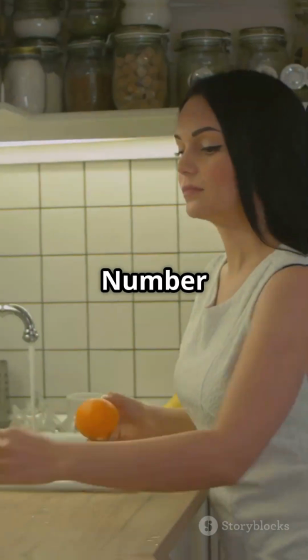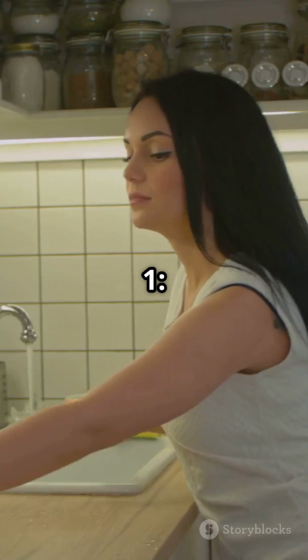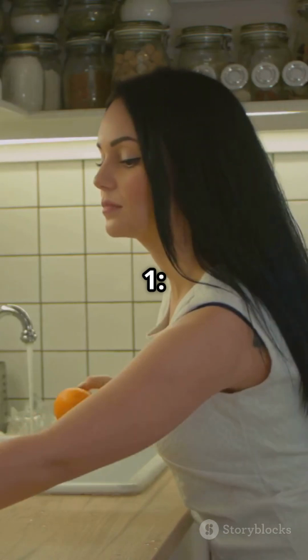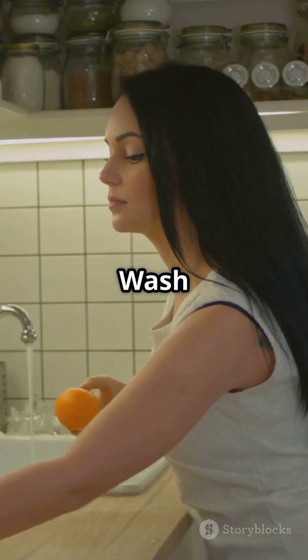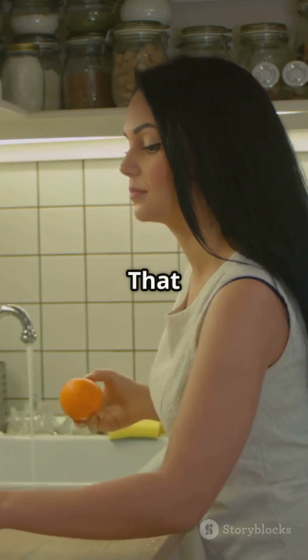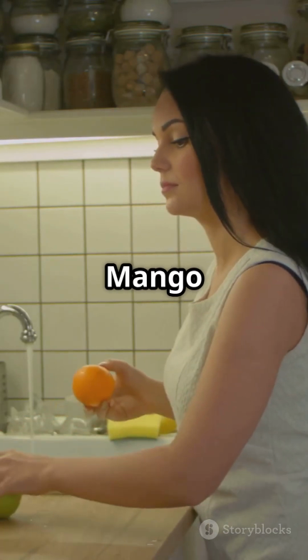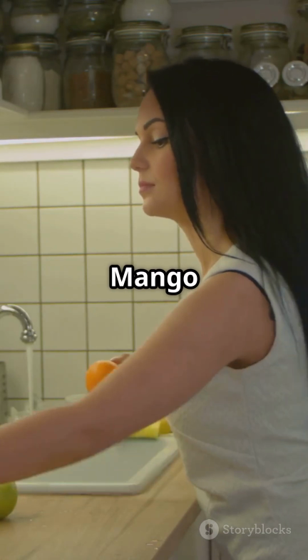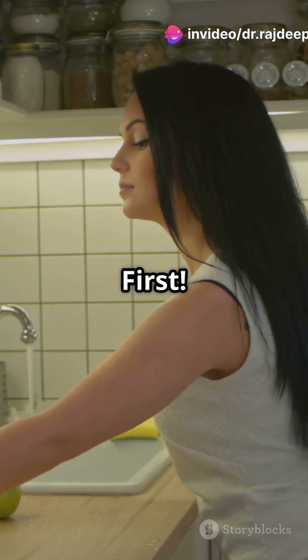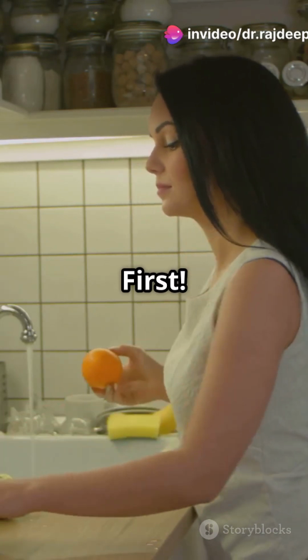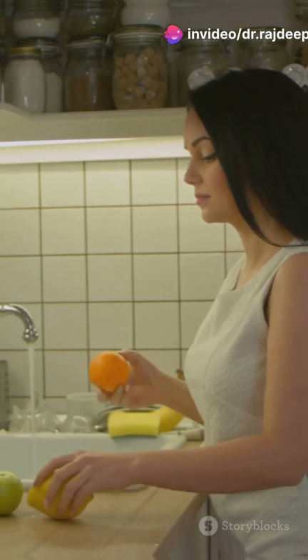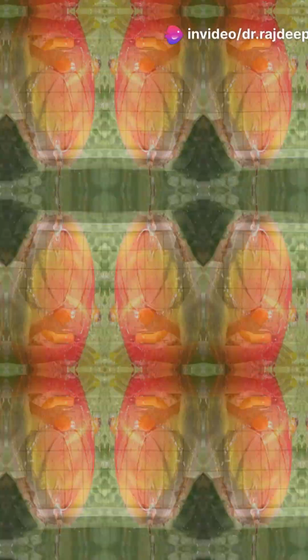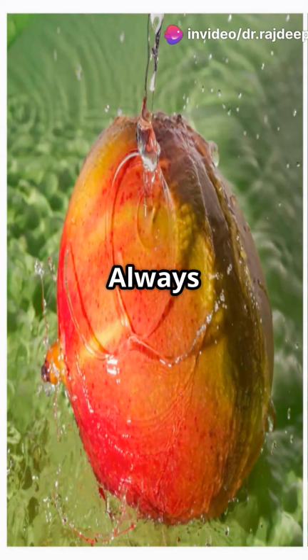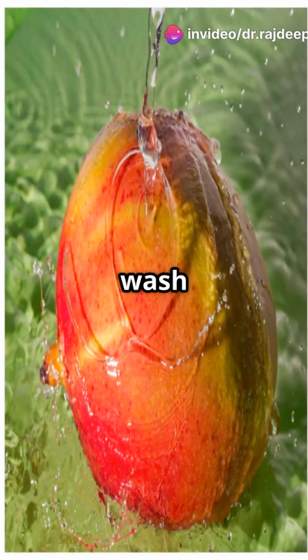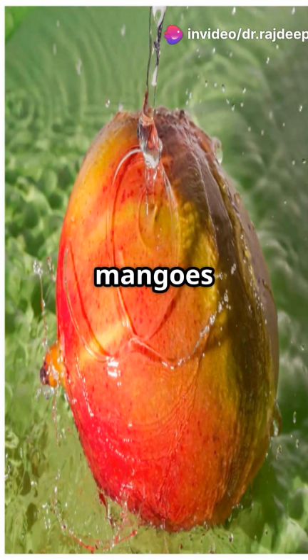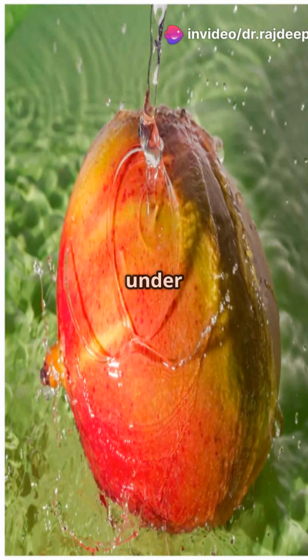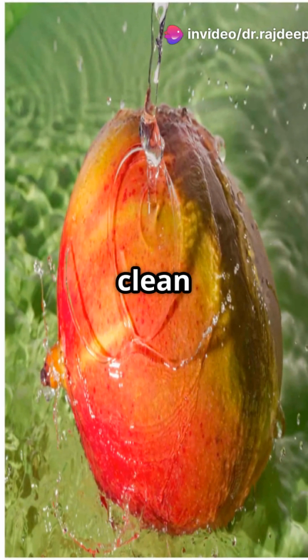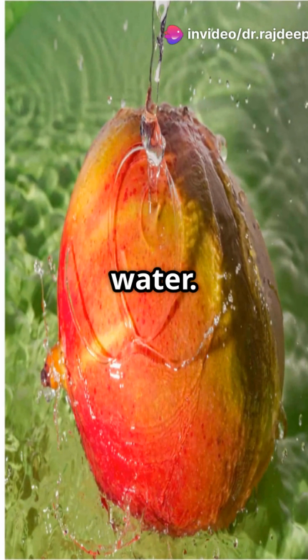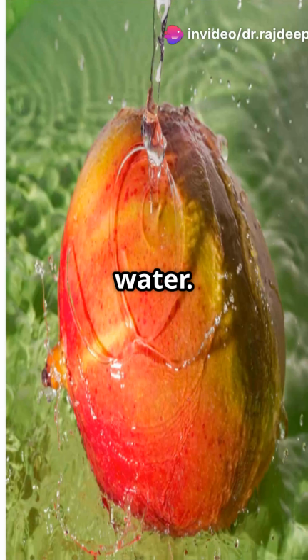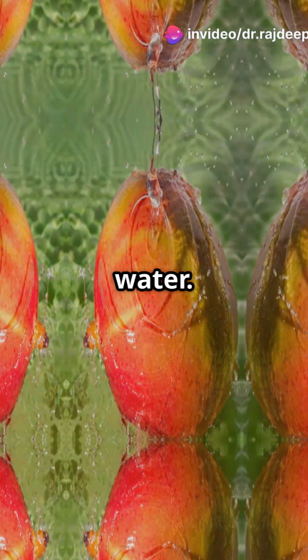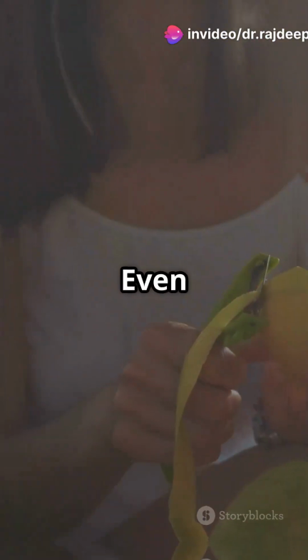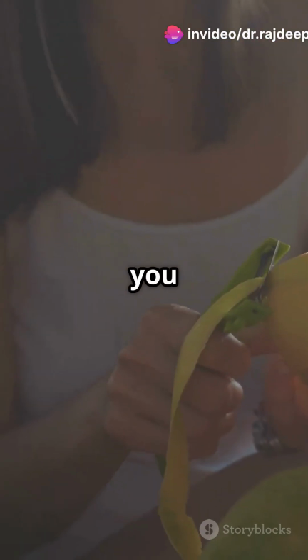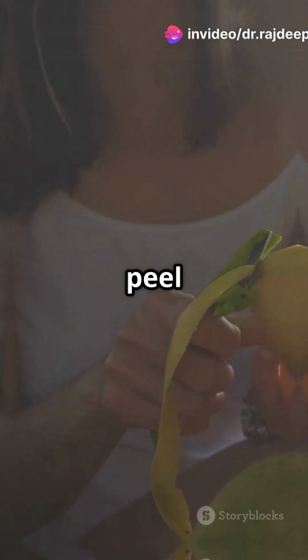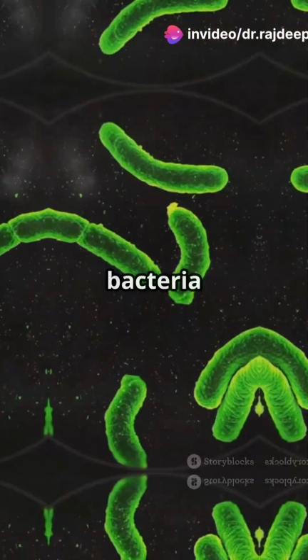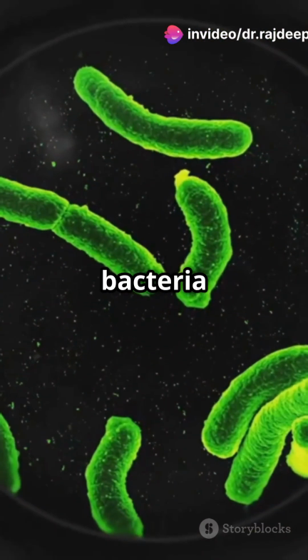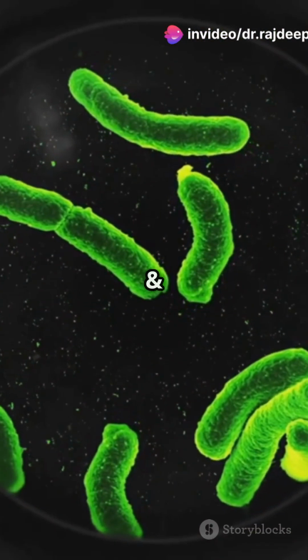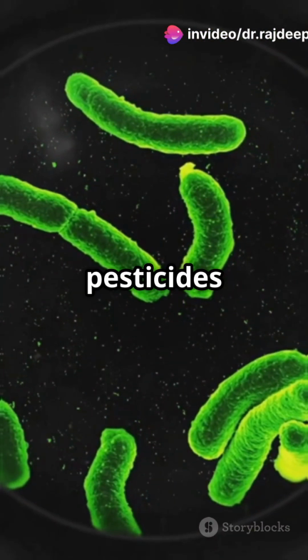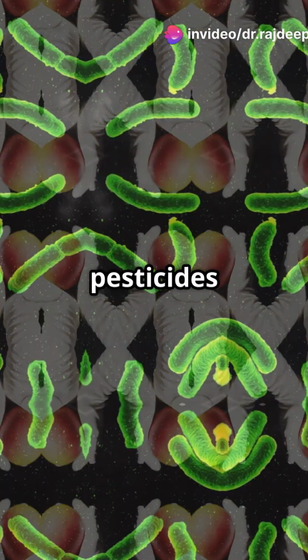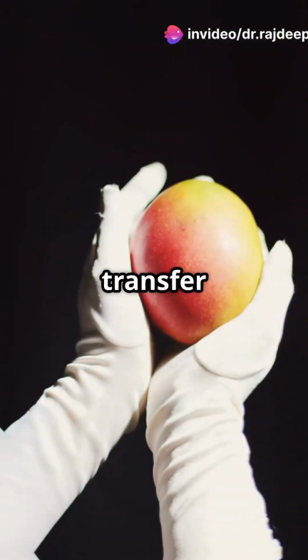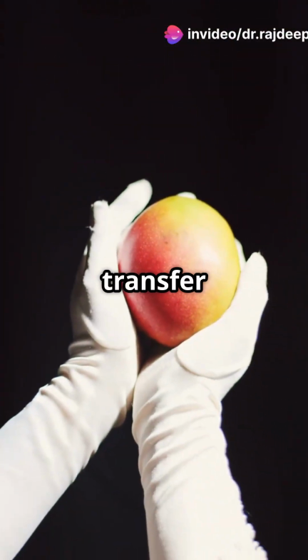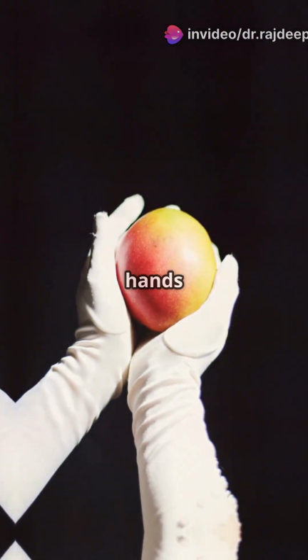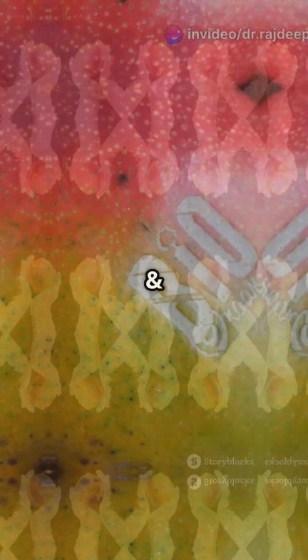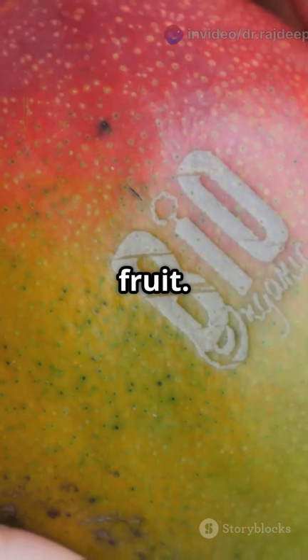Number 1: Wash that mango first. Always wash mangoes under clean water. Even if you peel it, bacteria and pesticides can transfer to your hands and the fruit.